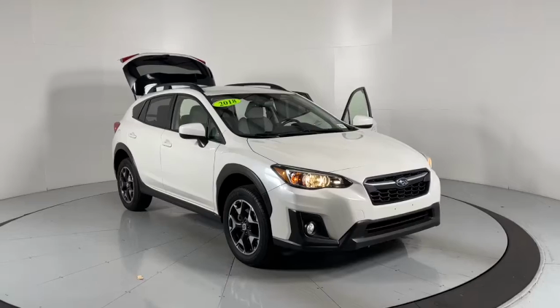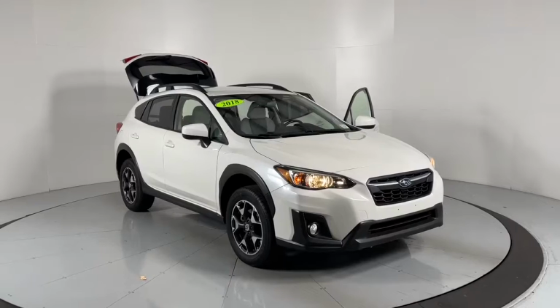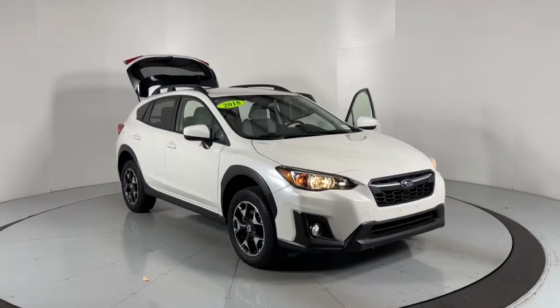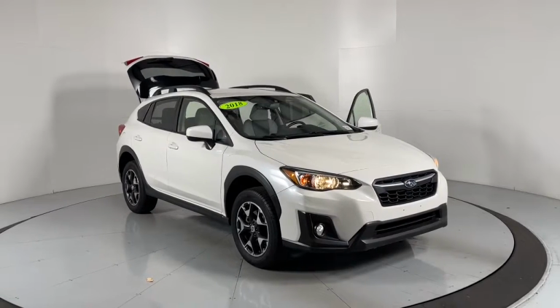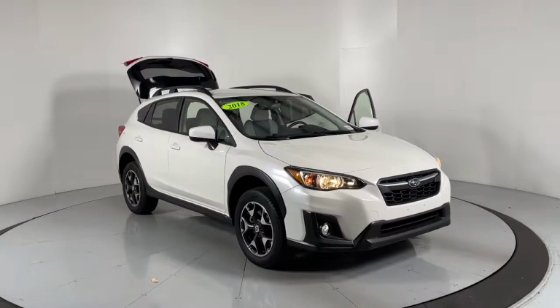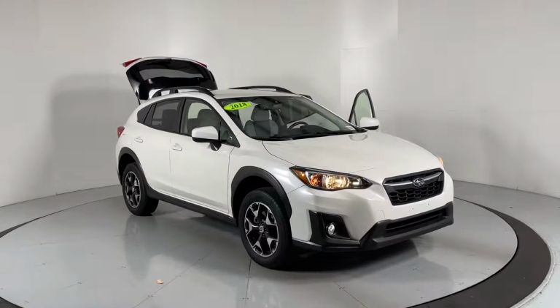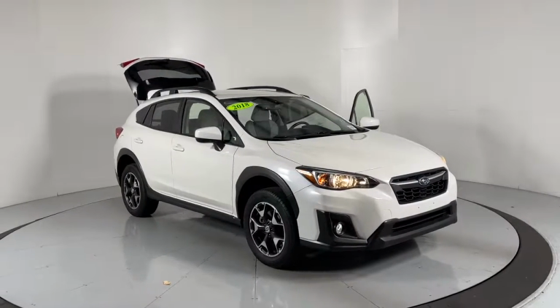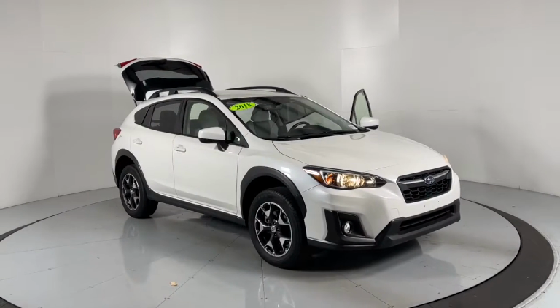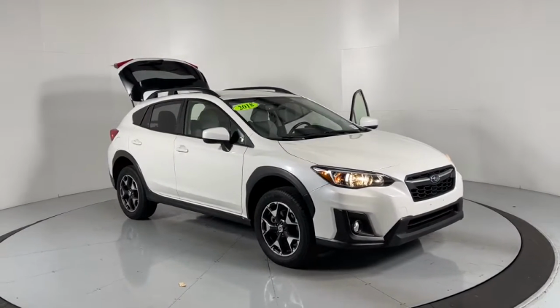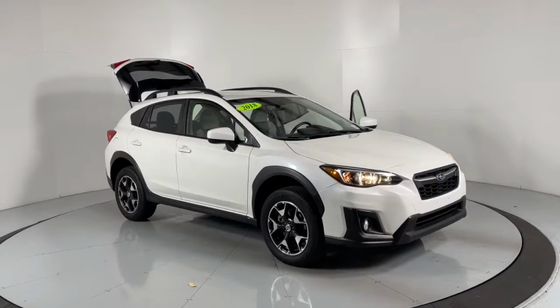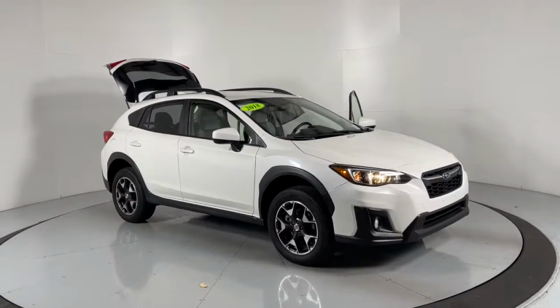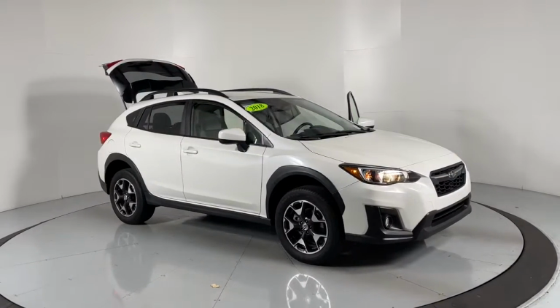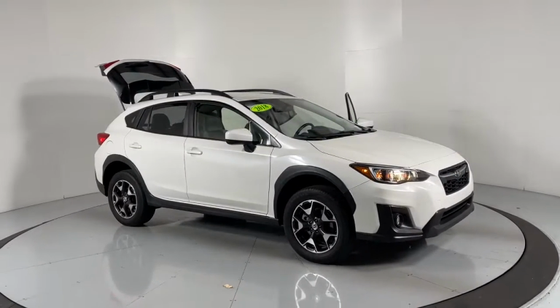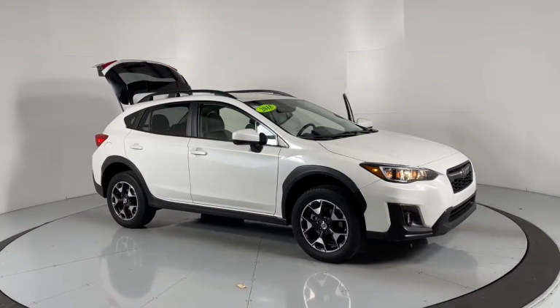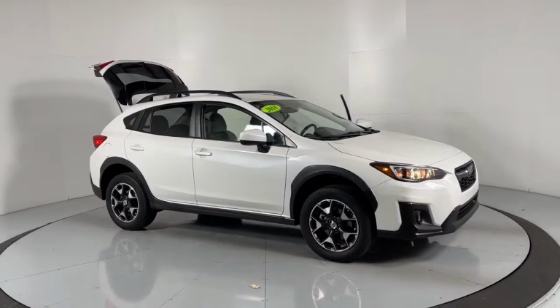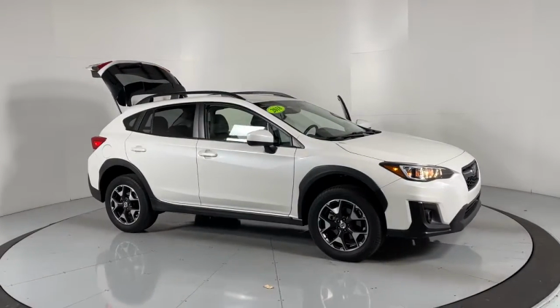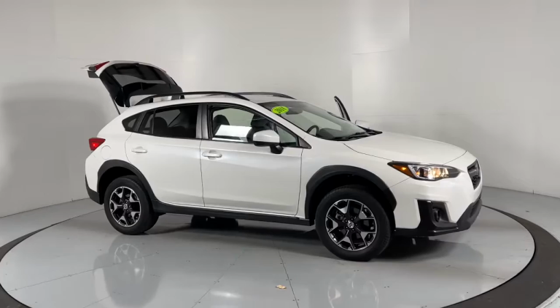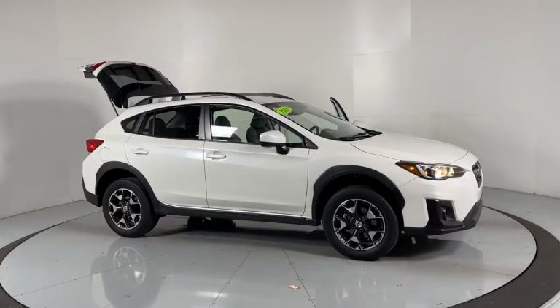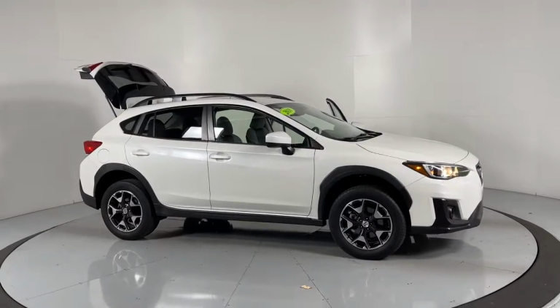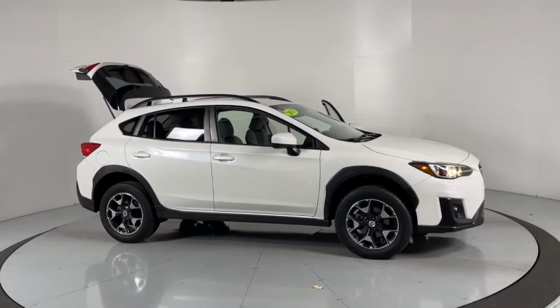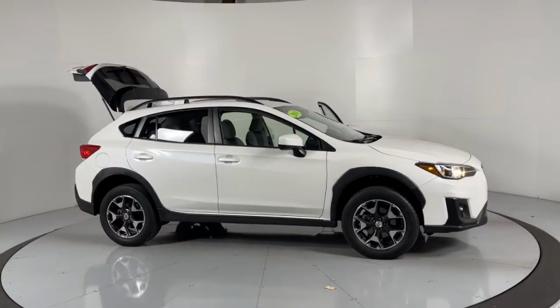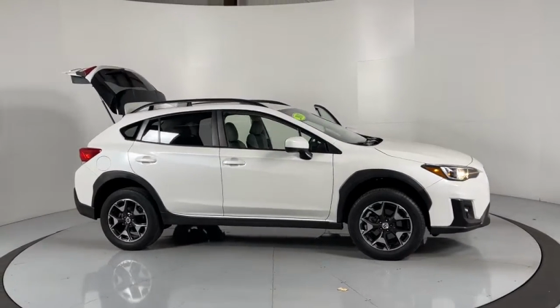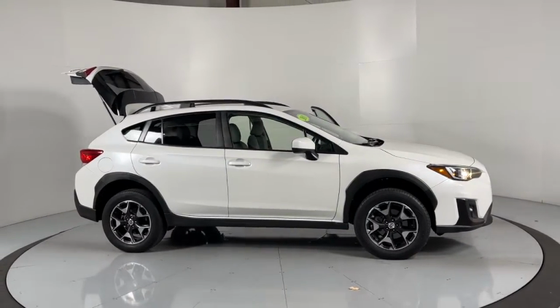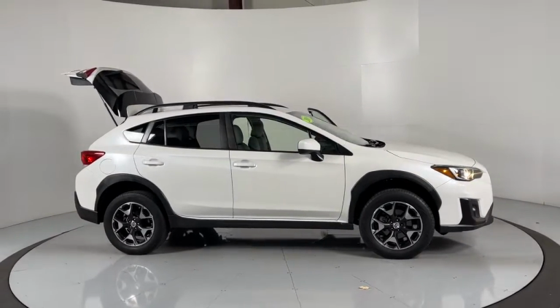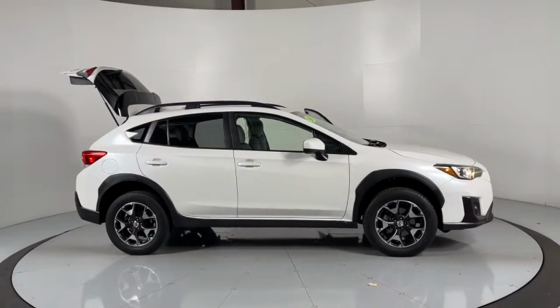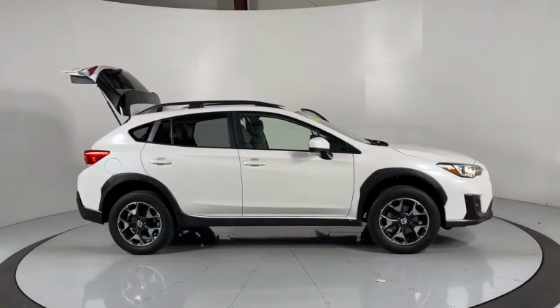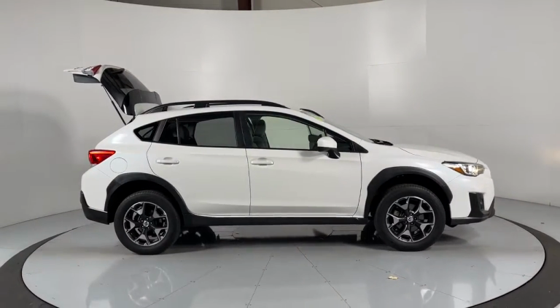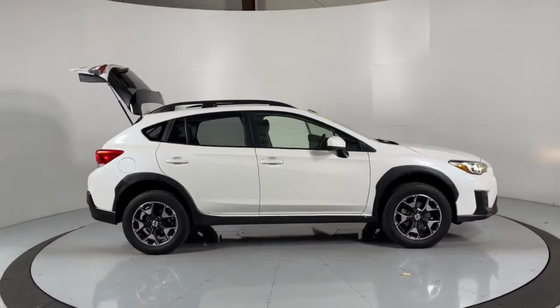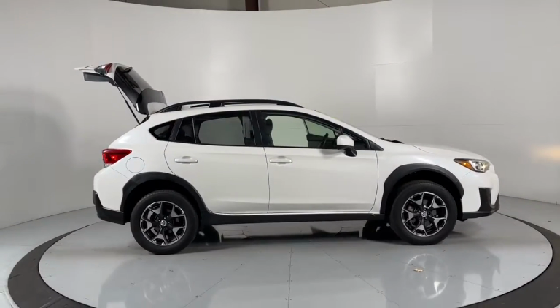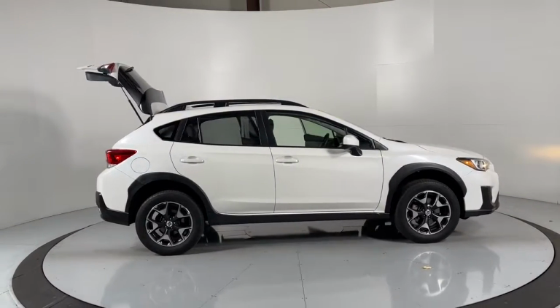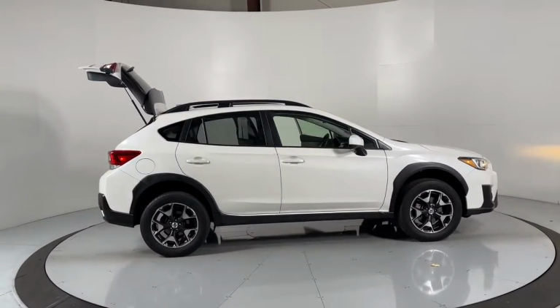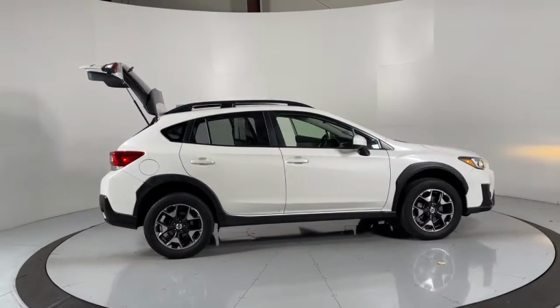Take a moment to check out the 2018 Subaru Crosstrek. This vehicle is an outstanding buy with fewer than 35,000 miles on the odometer.